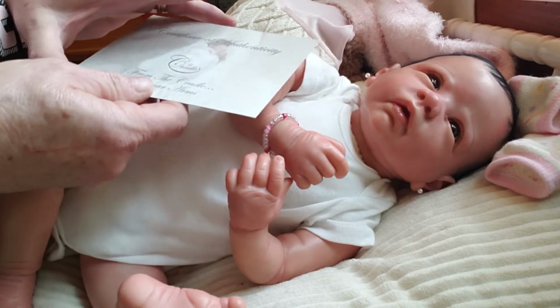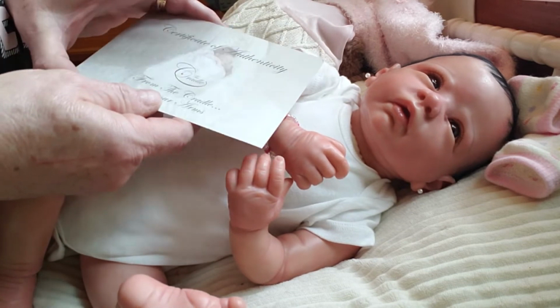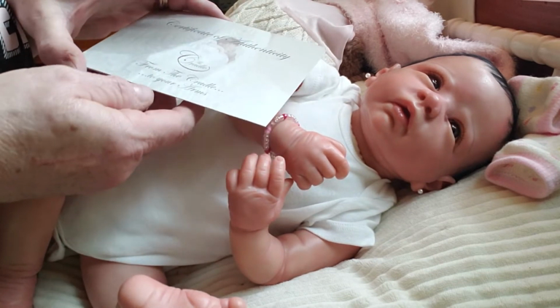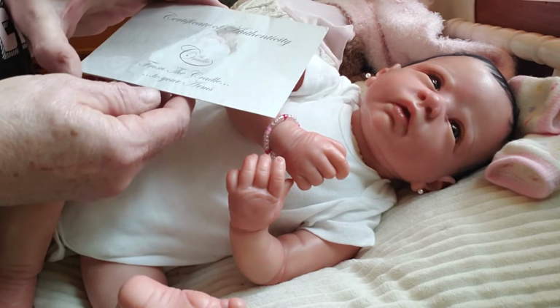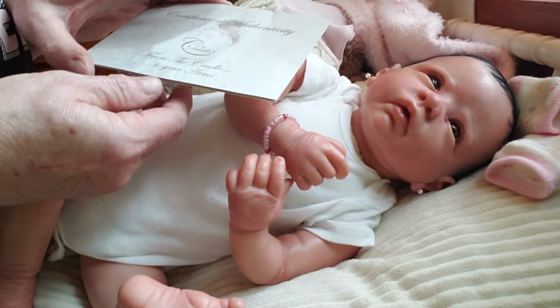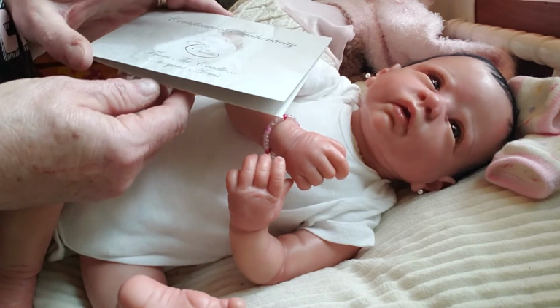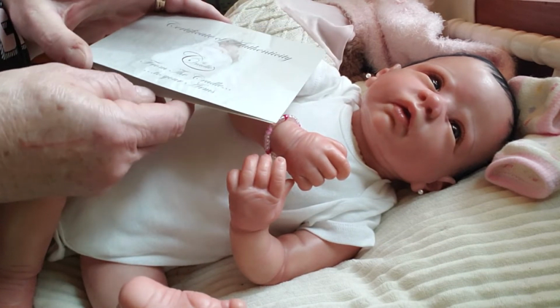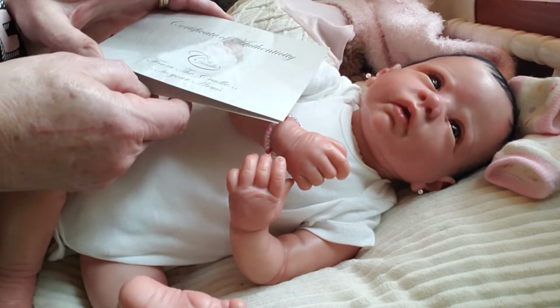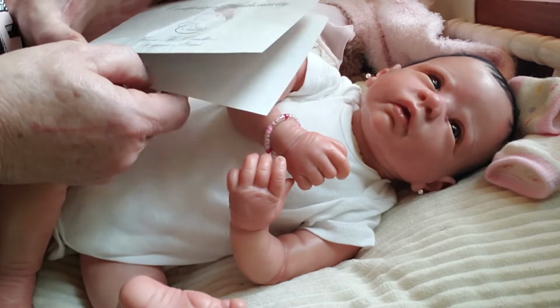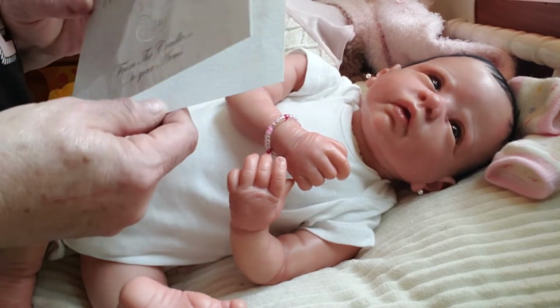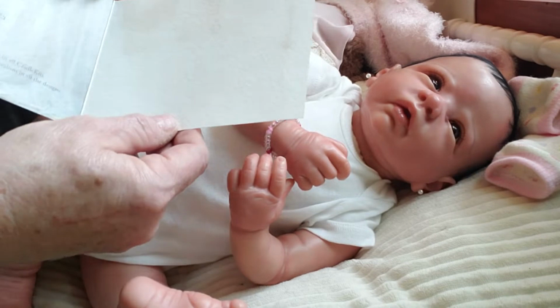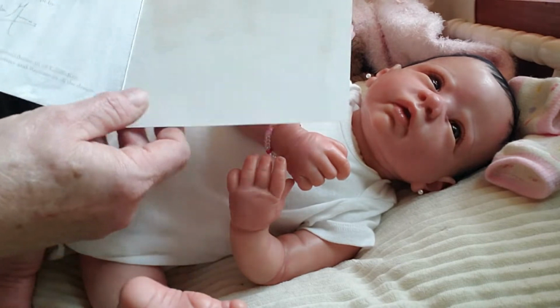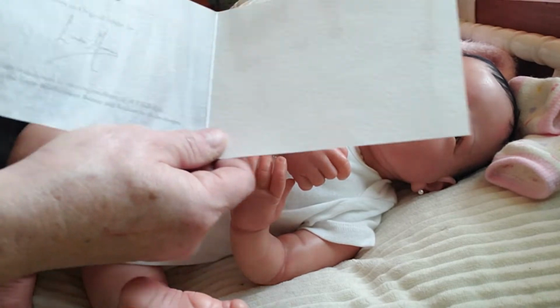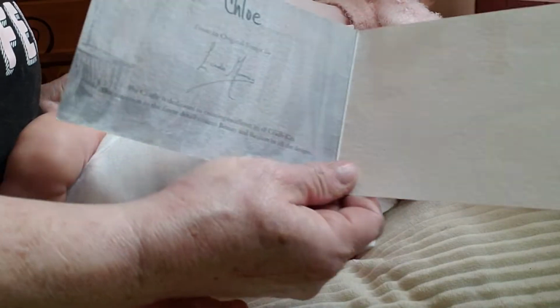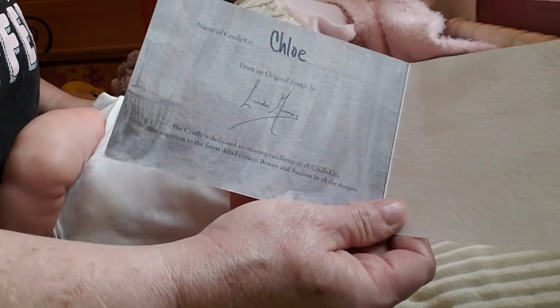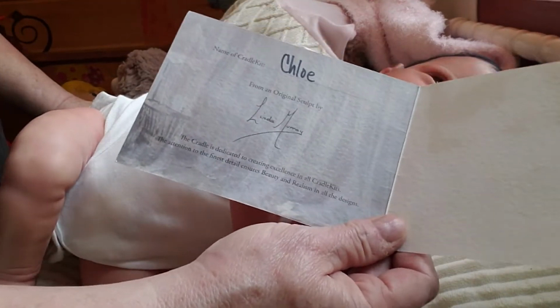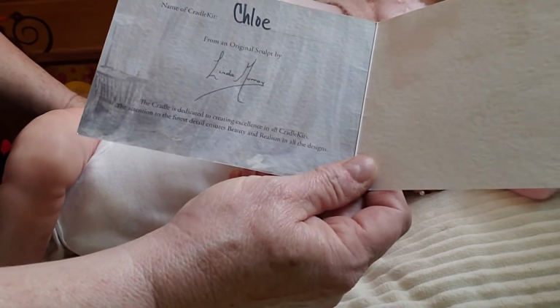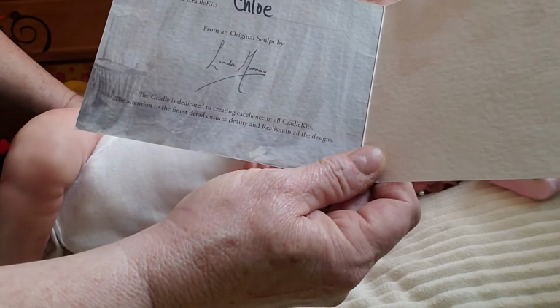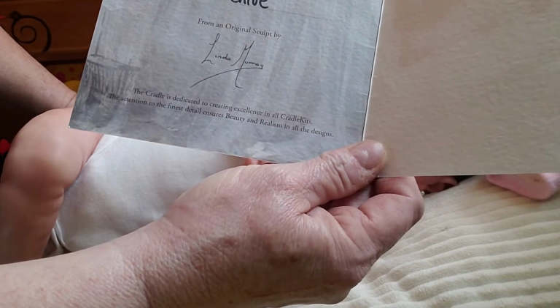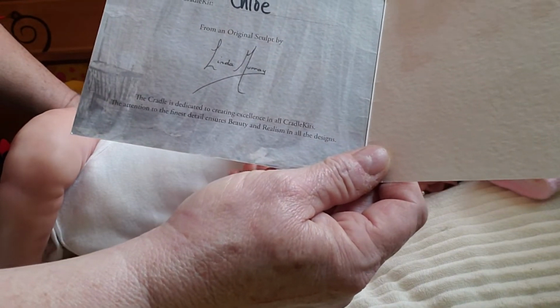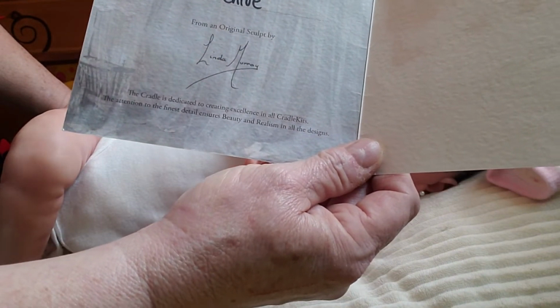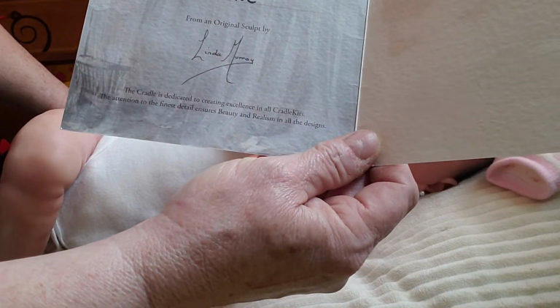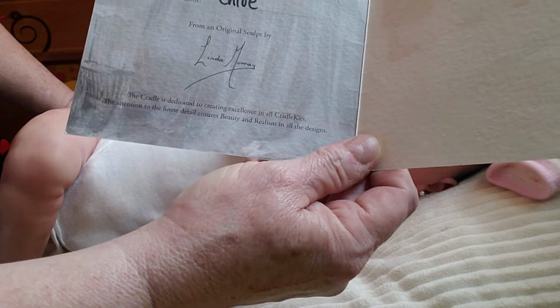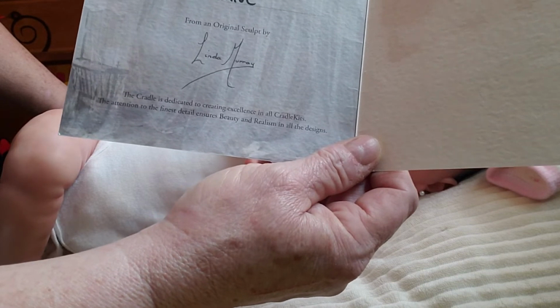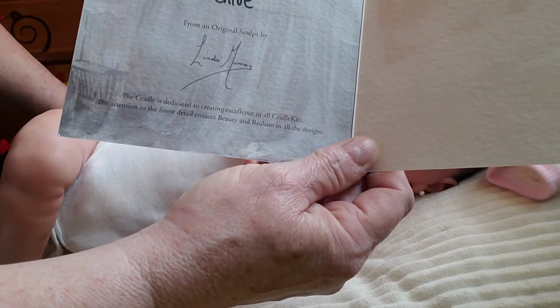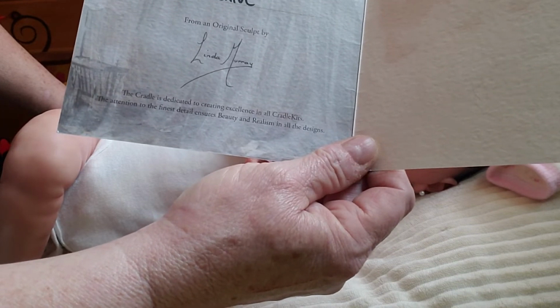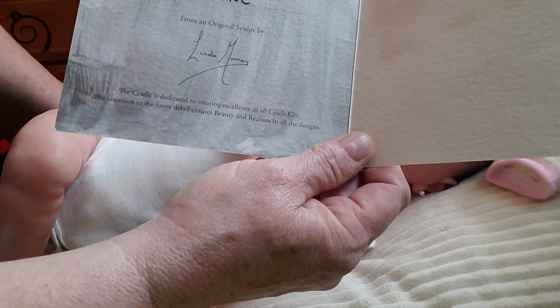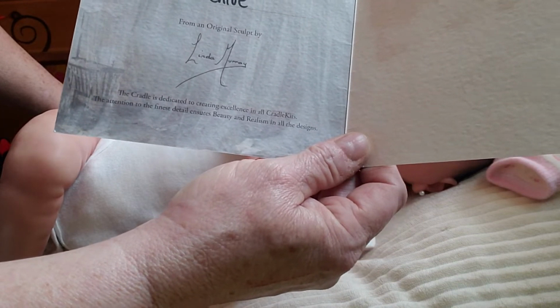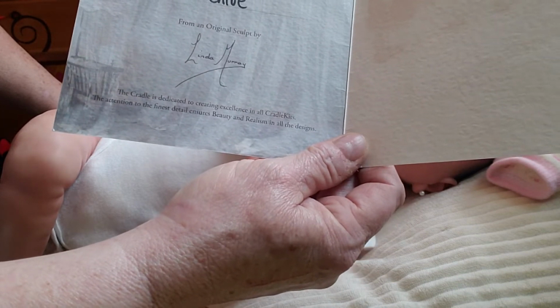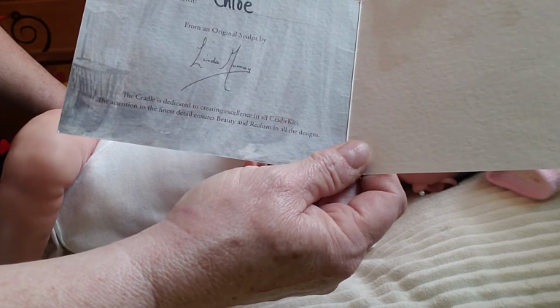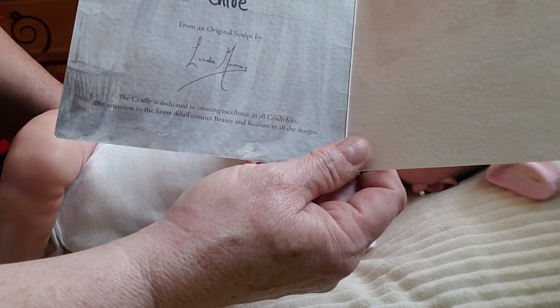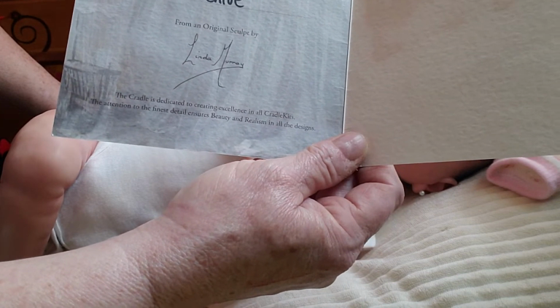This is her certificate from Cradle to Your Arms, and these are what they call the cradle kits. Linda Murray is the sculptor, and her name is Chloe. She's not numbered — I don't think she's limited edition or numbered.